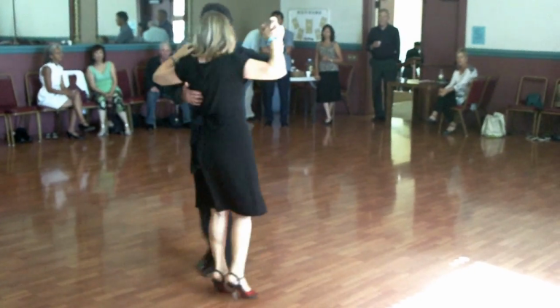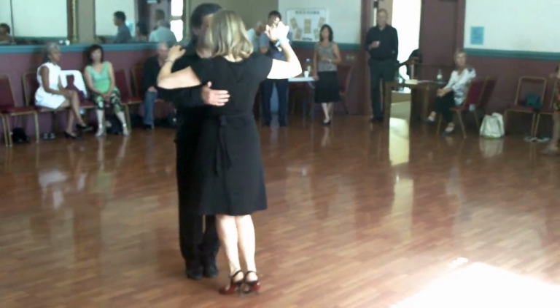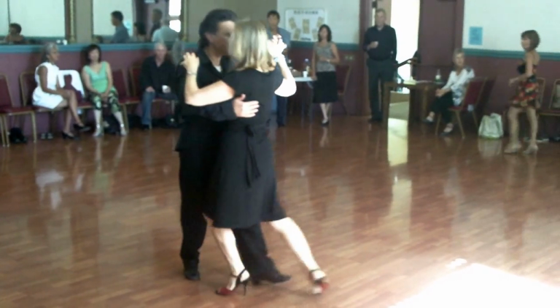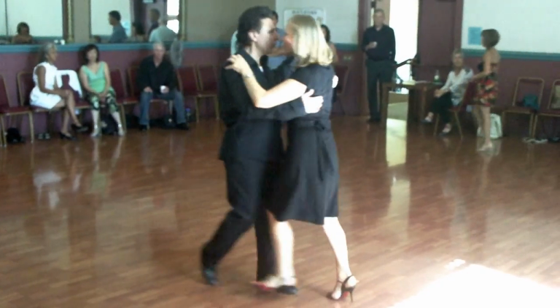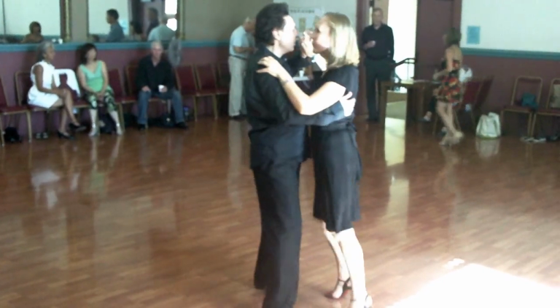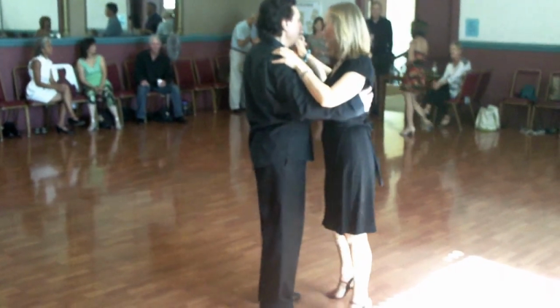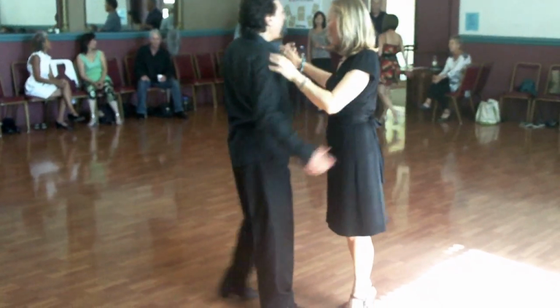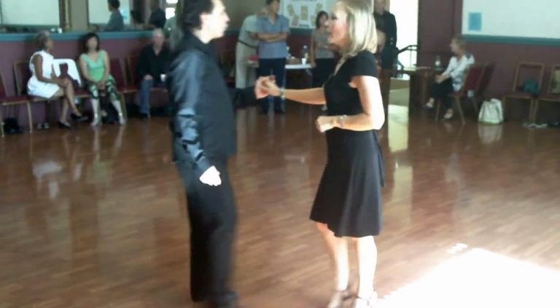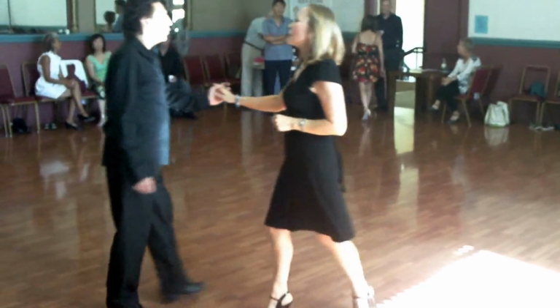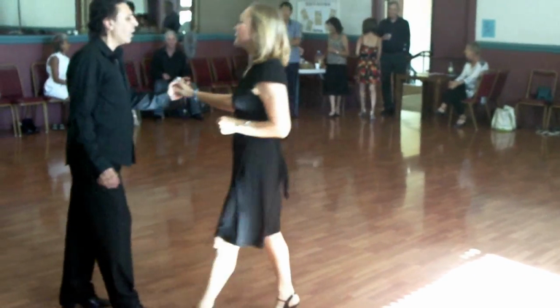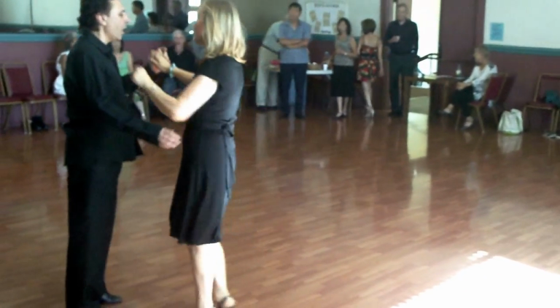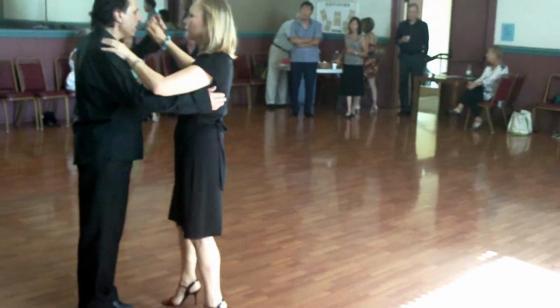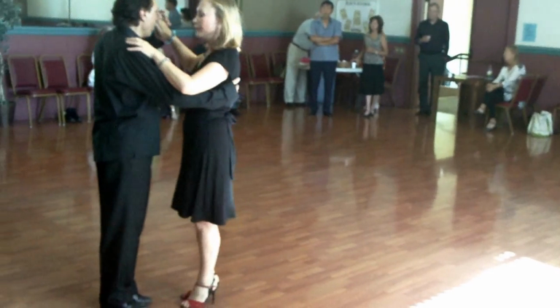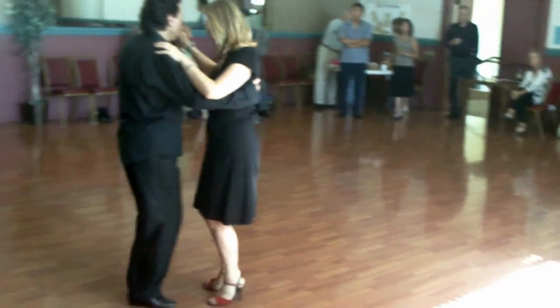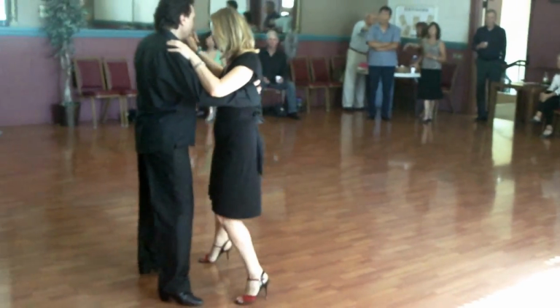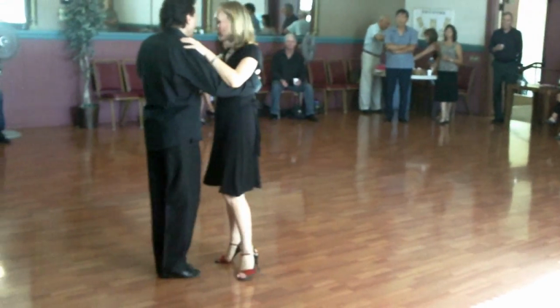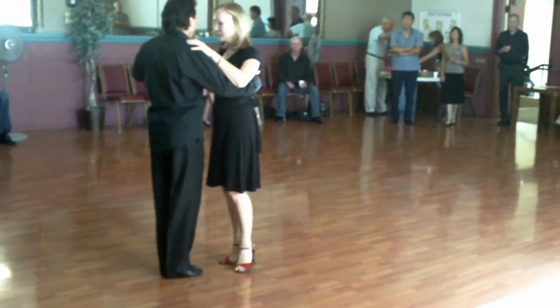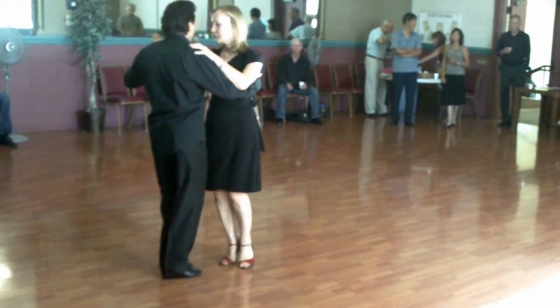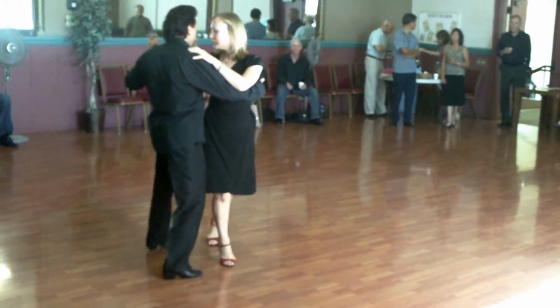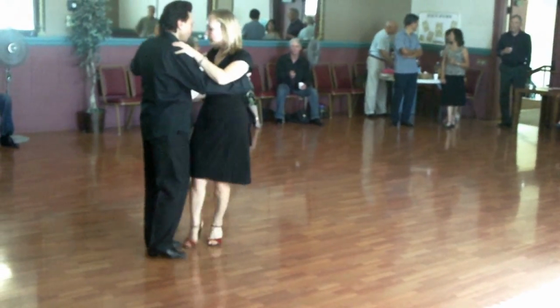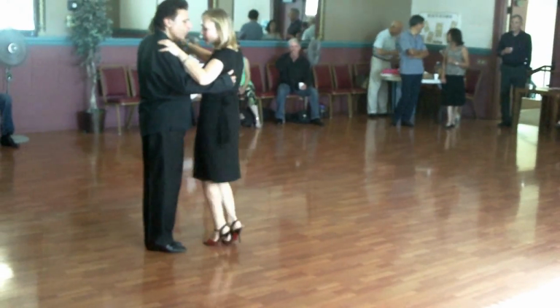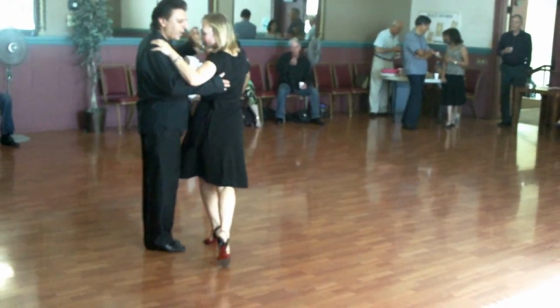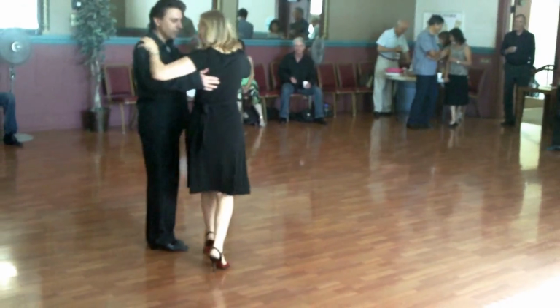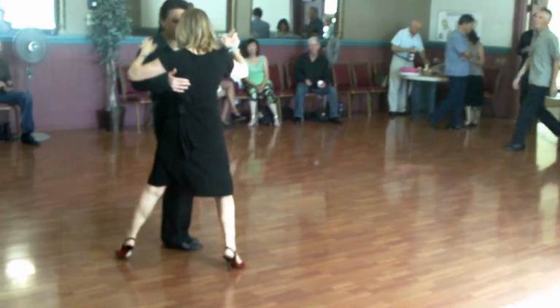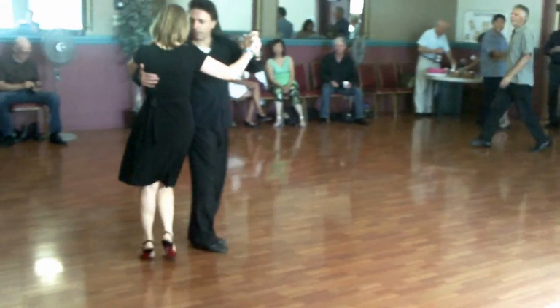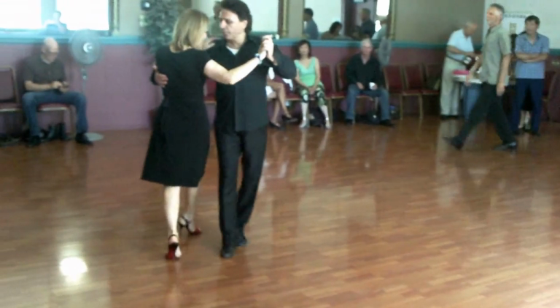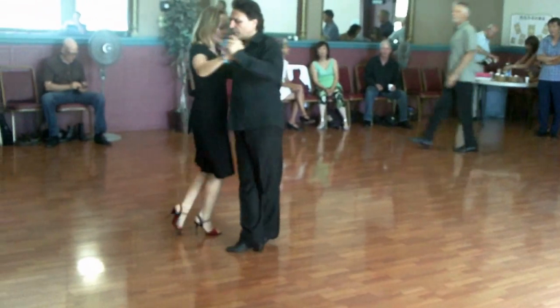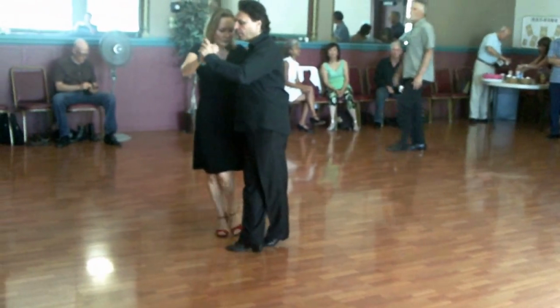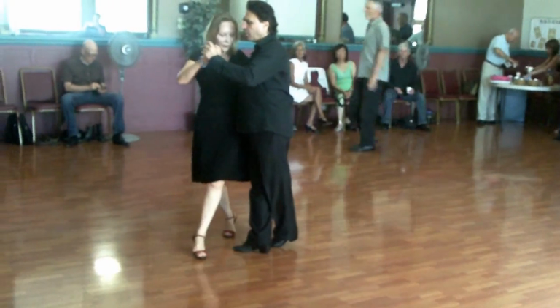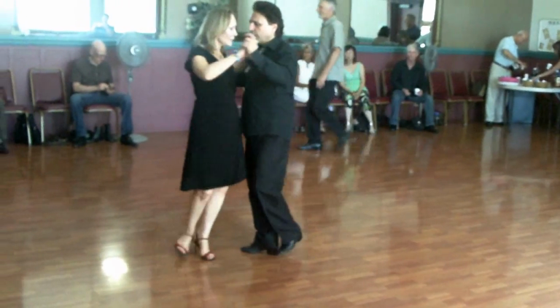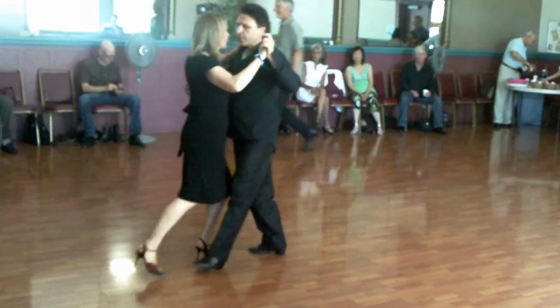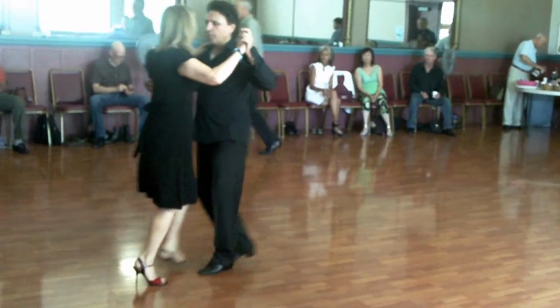Kill it. Tangle close. And then we try to do it from the other side. Back. Slide forward. Ocho and then tango close.